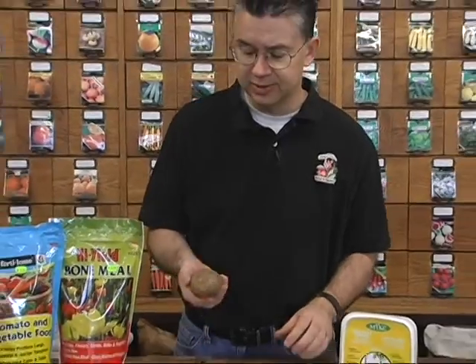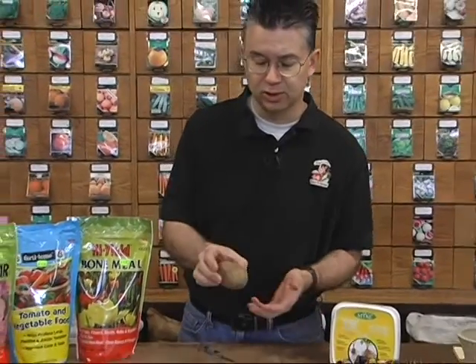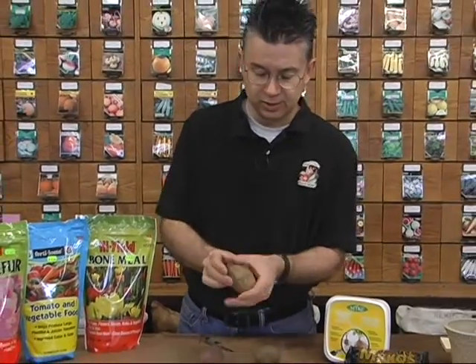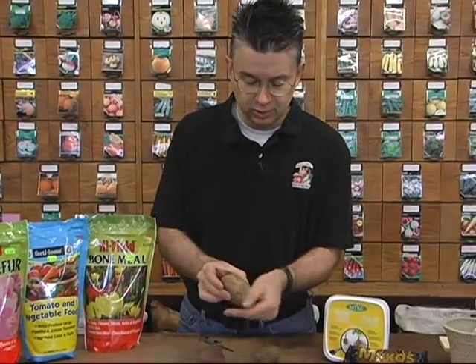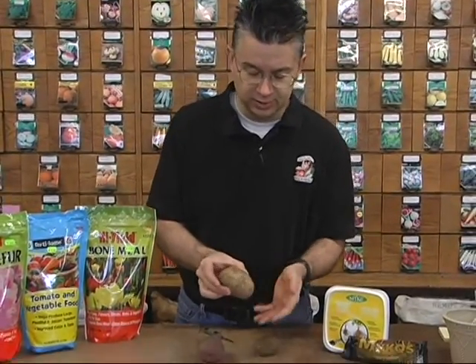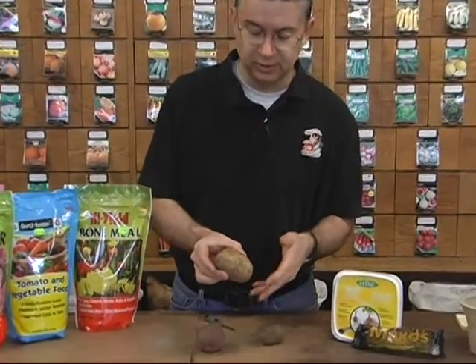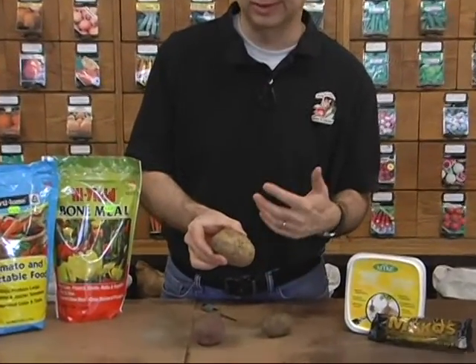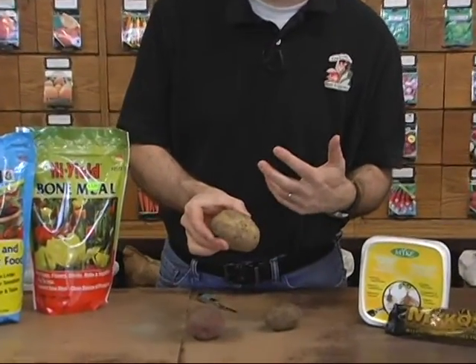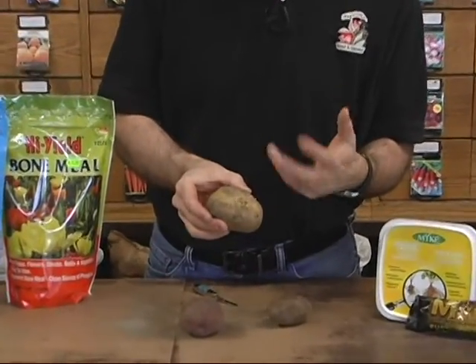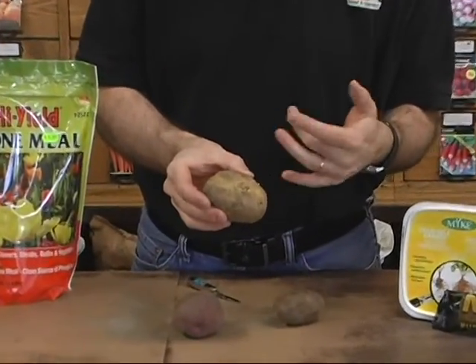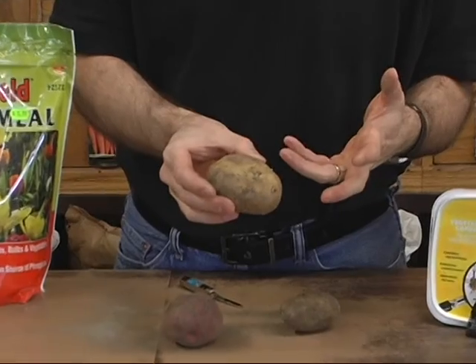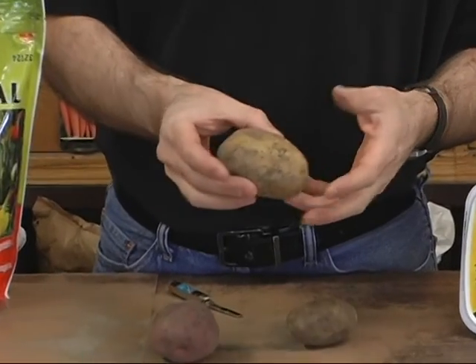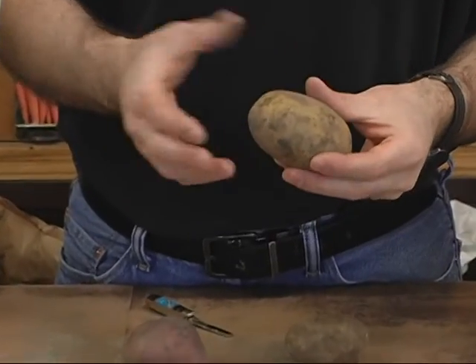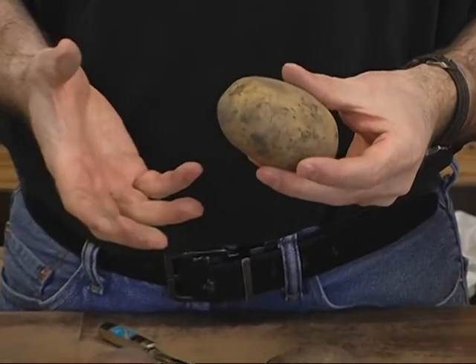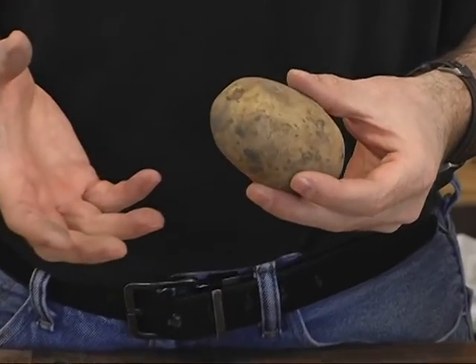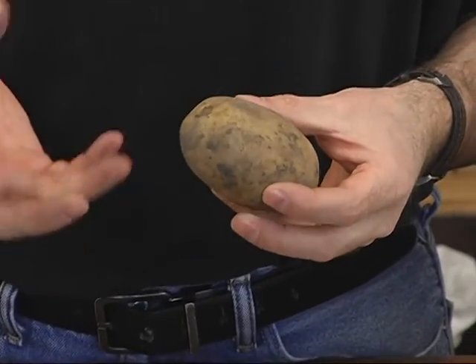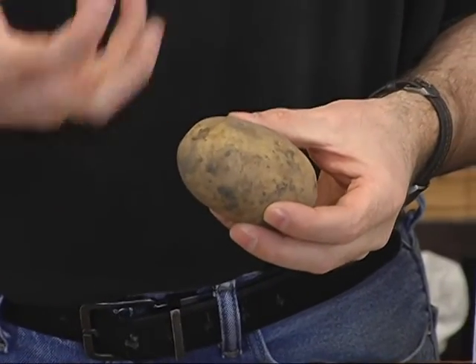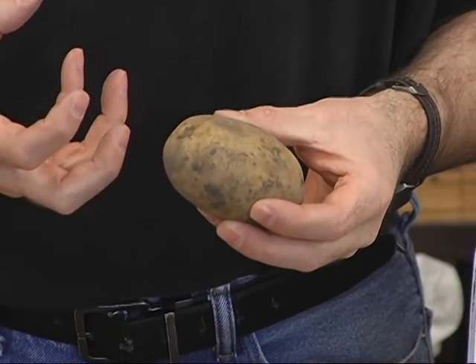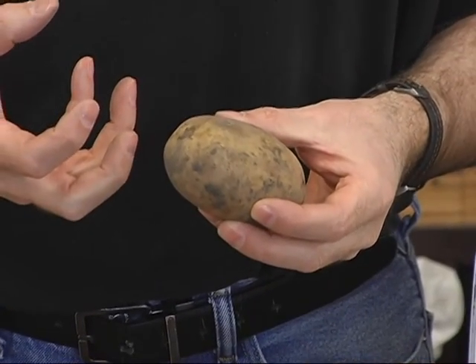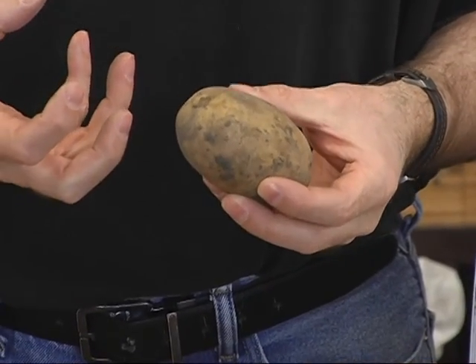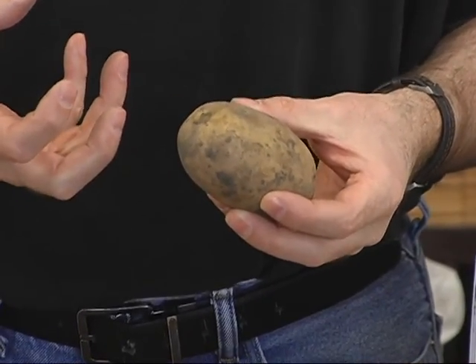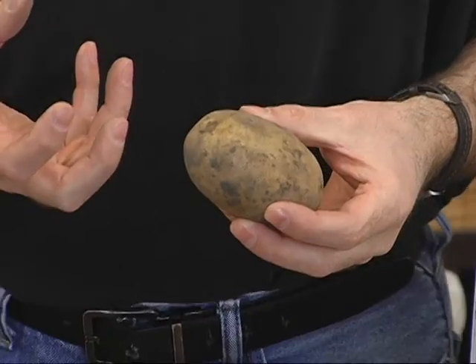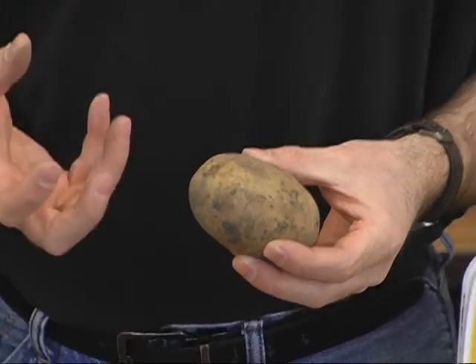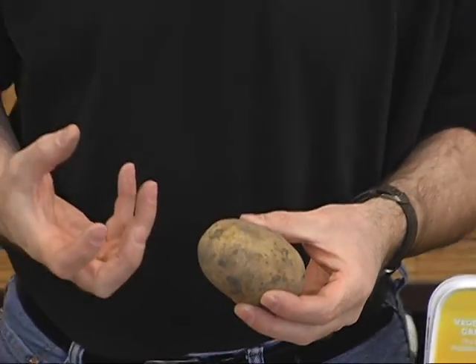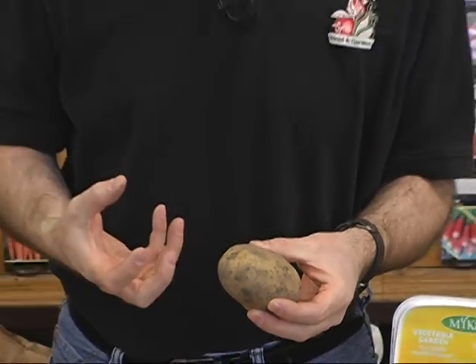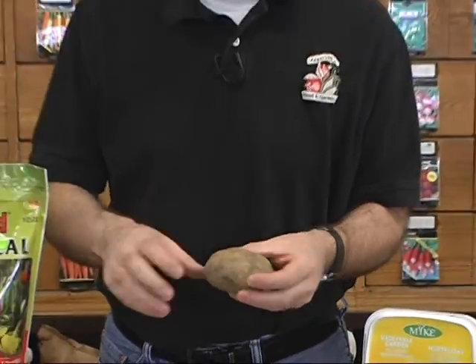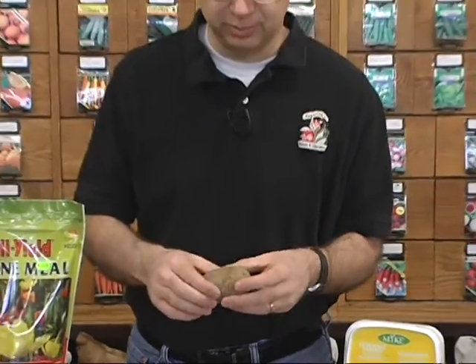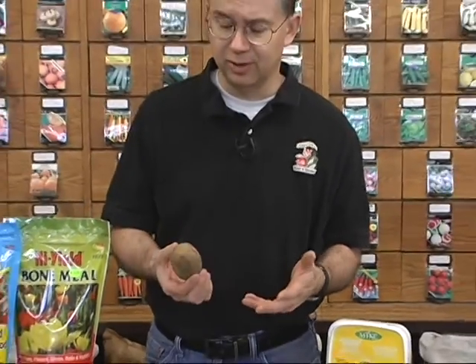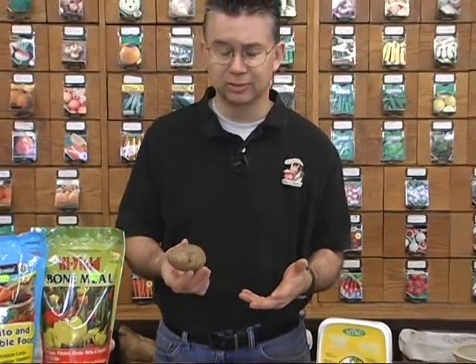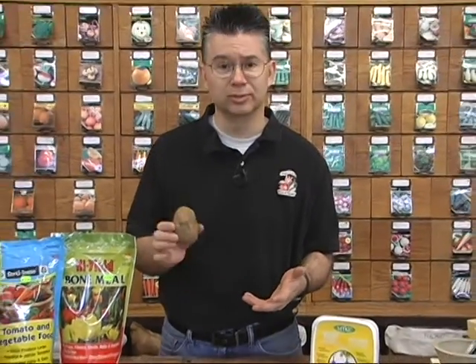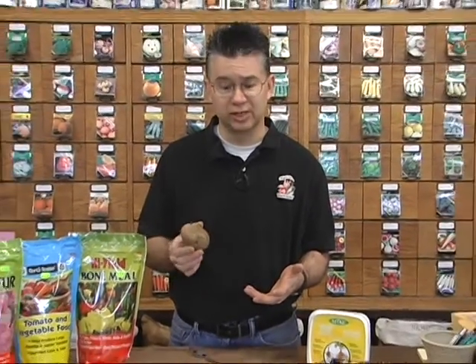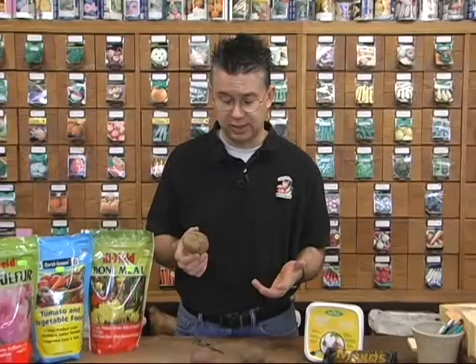This is a Yukon Gold. Yukon Gold has more of a golden yellow exterior, and when you cut it open it's pretty much yellow on the inside as well. It's got almost an already-been-buttered flavor to it when you harvest, cook, and start eating the potatoes.